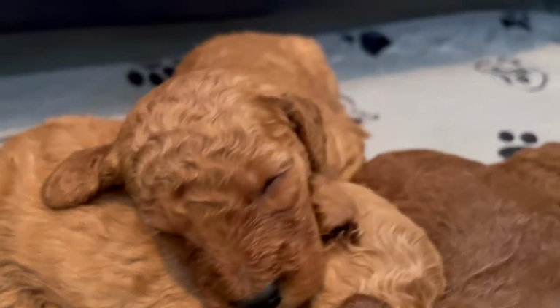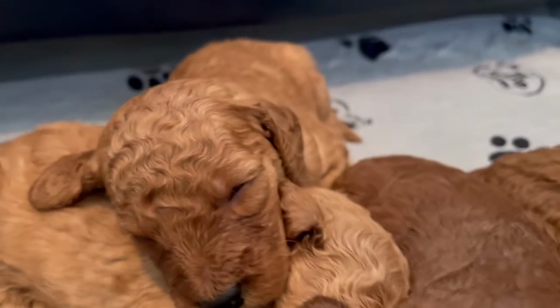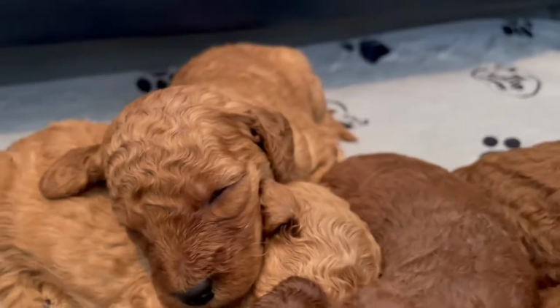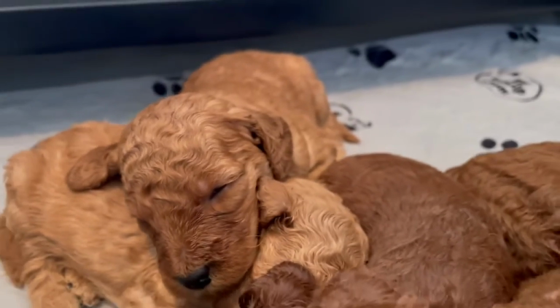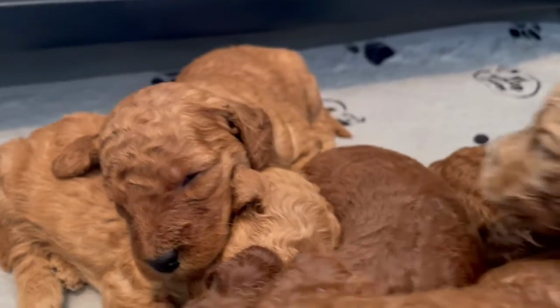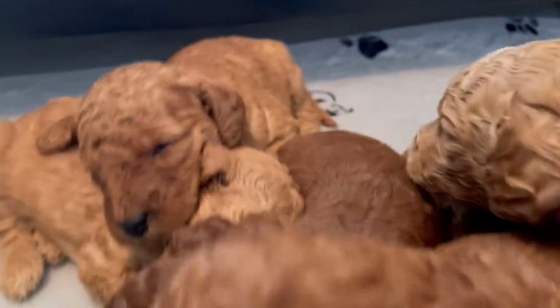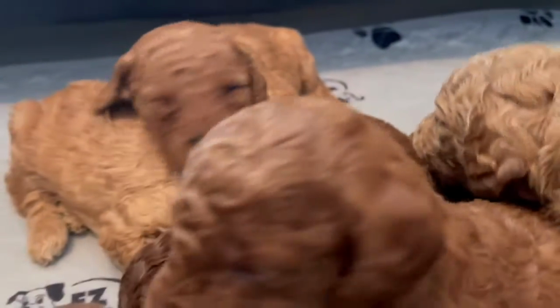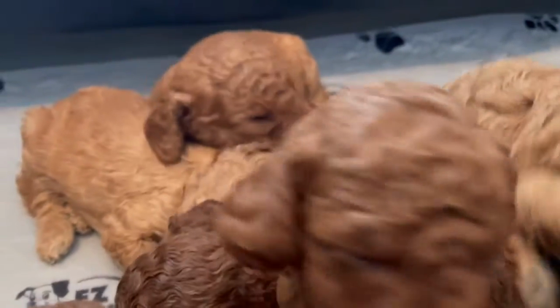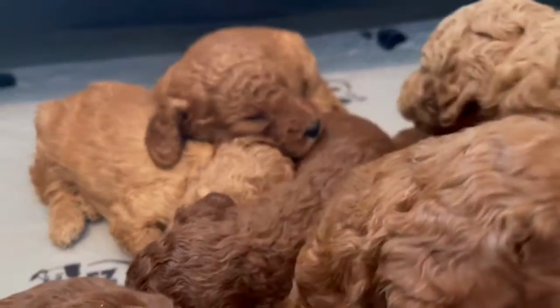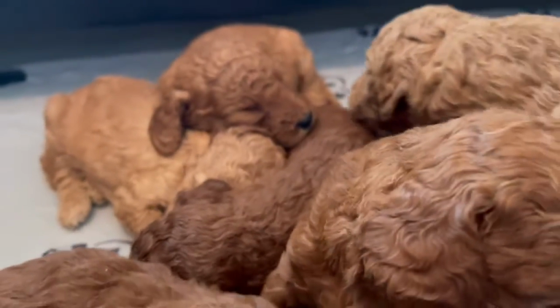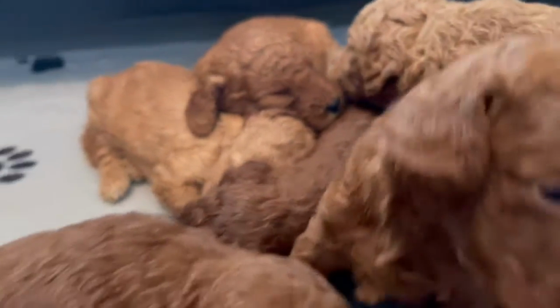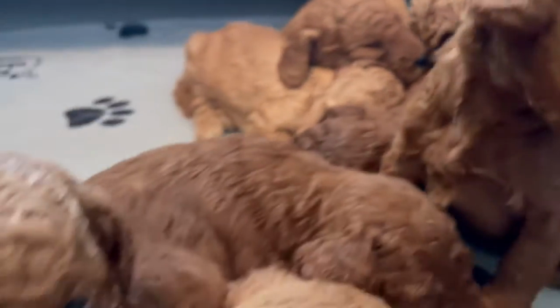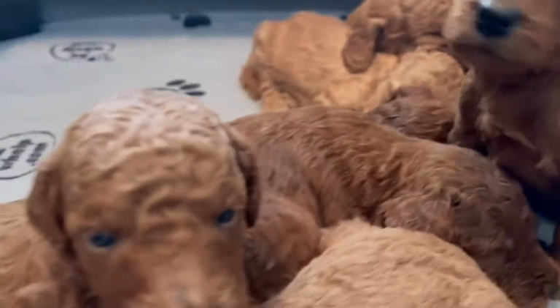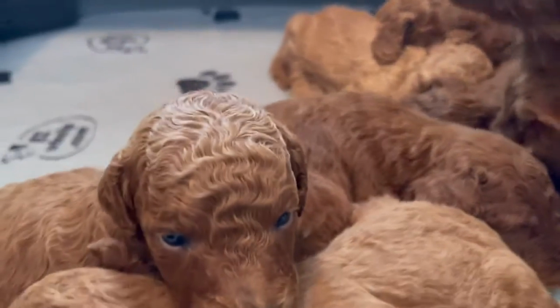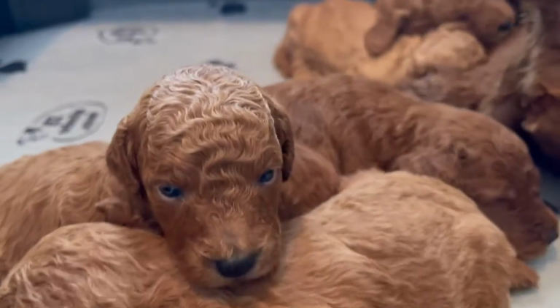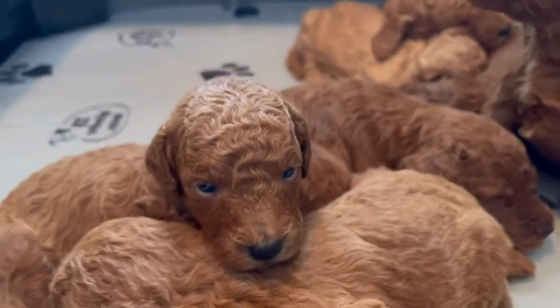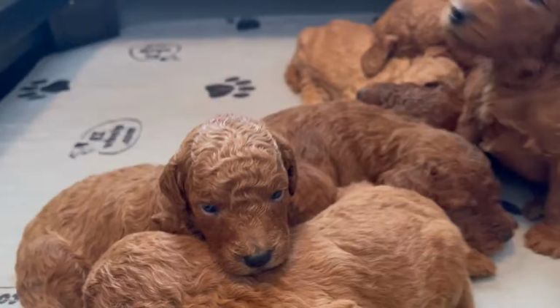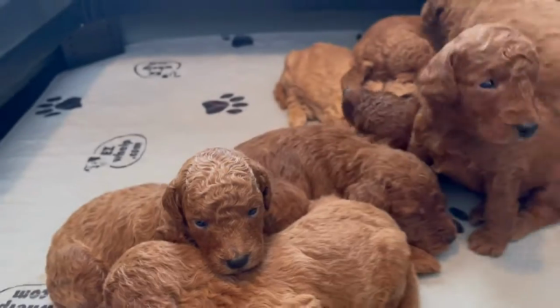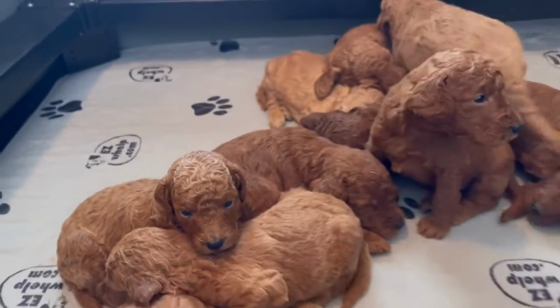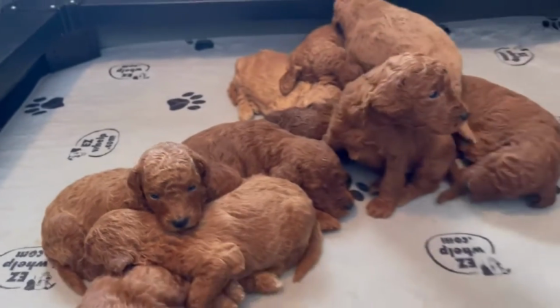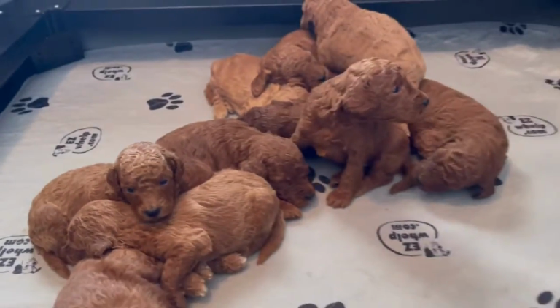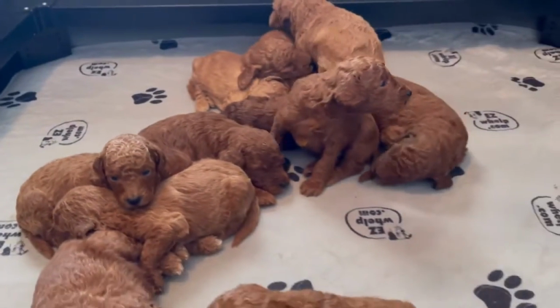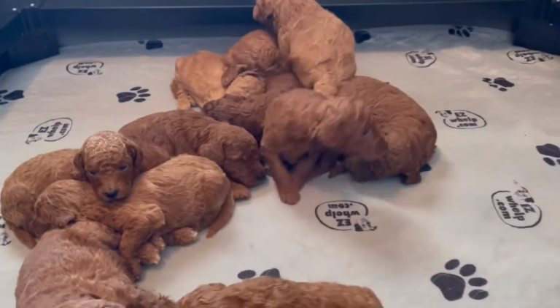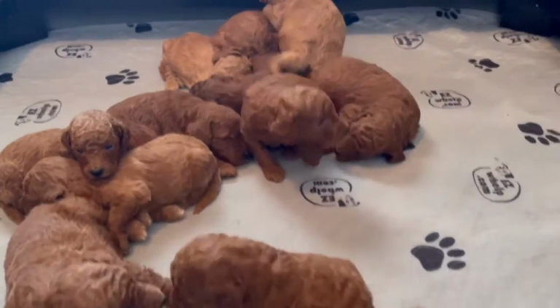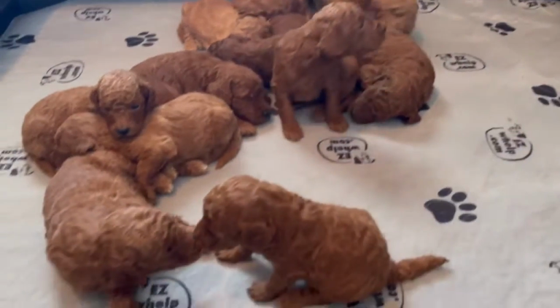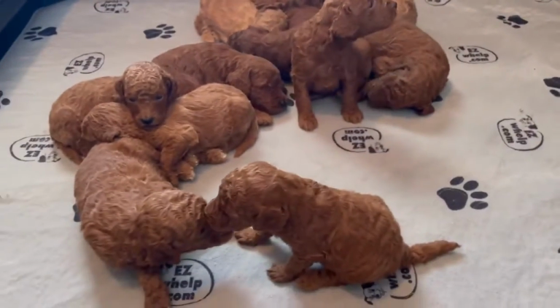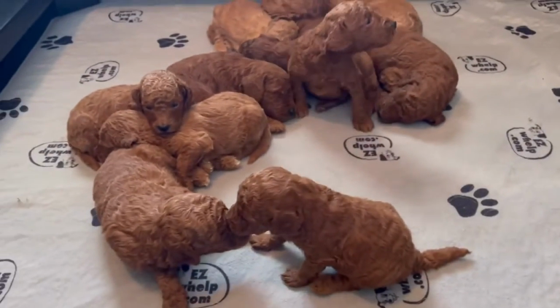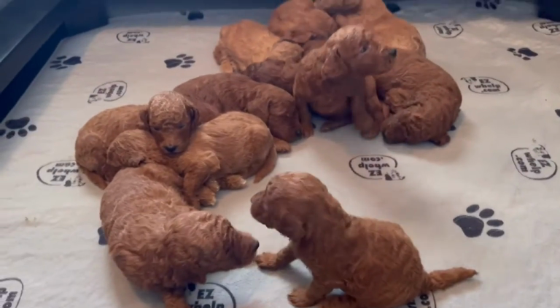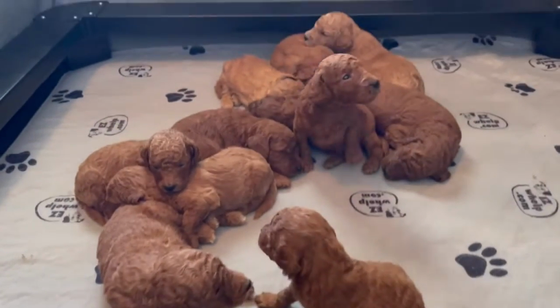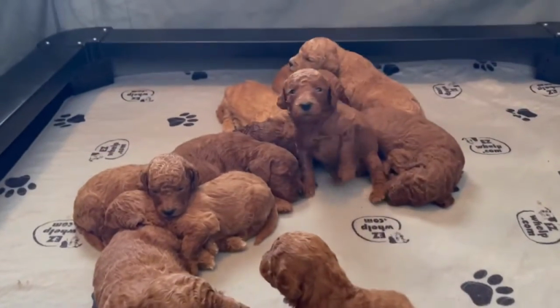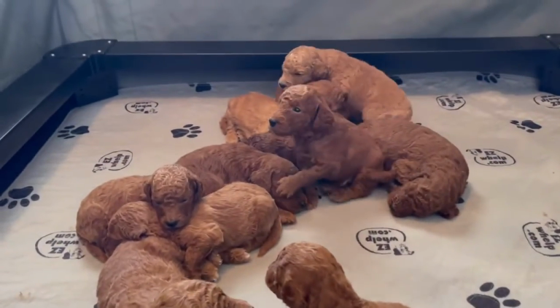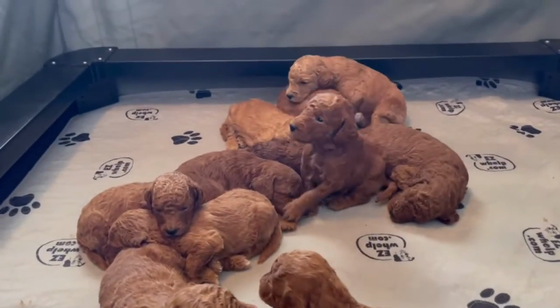Their eyes are open and they're walking. Last week they were wobbling a little bit, but now they're walking around. They play with each other.